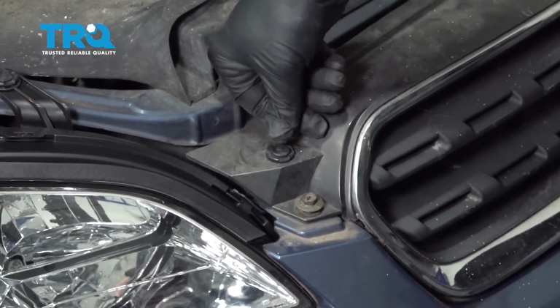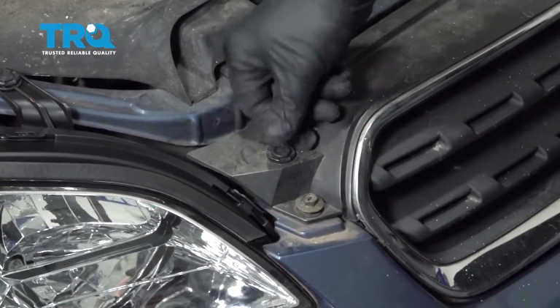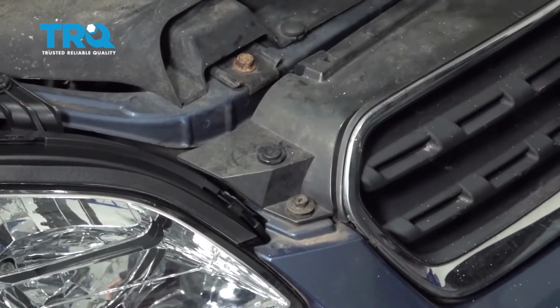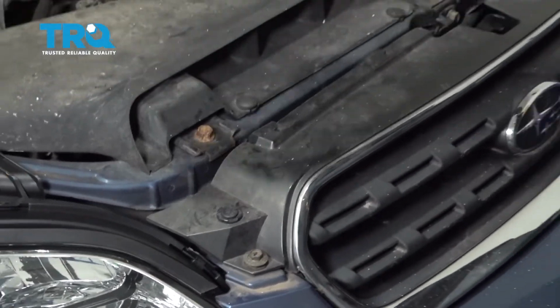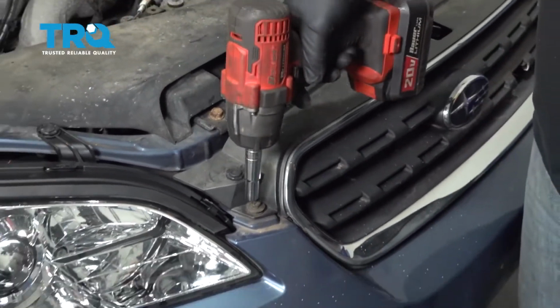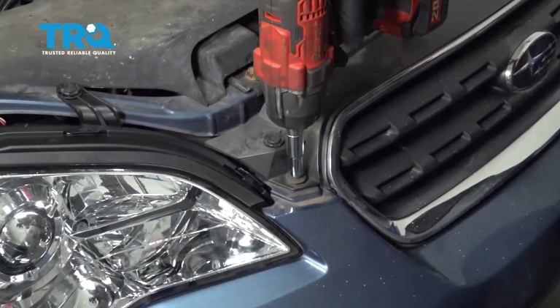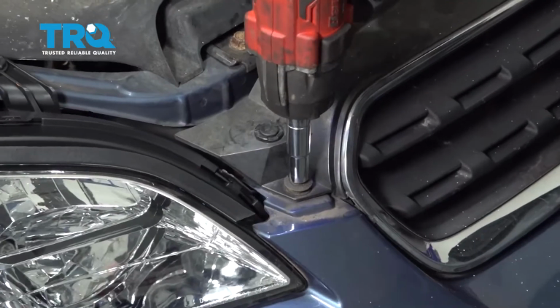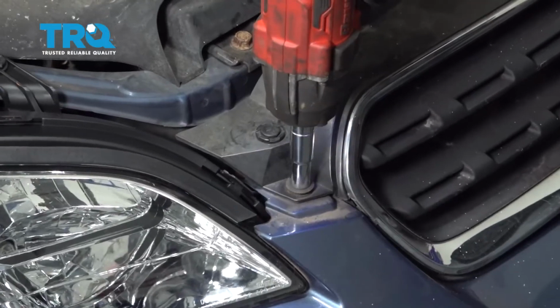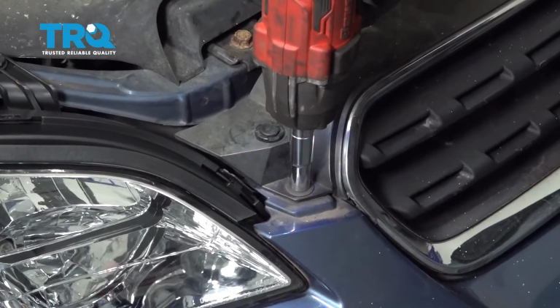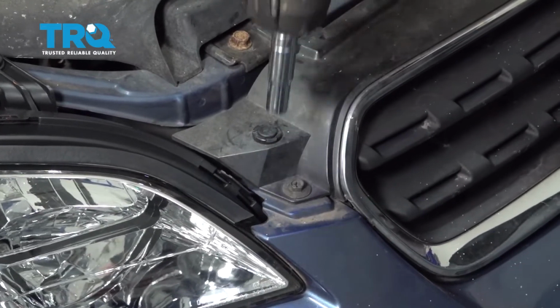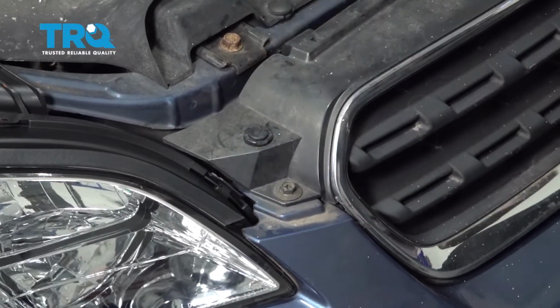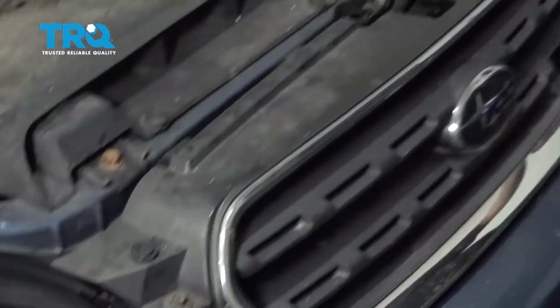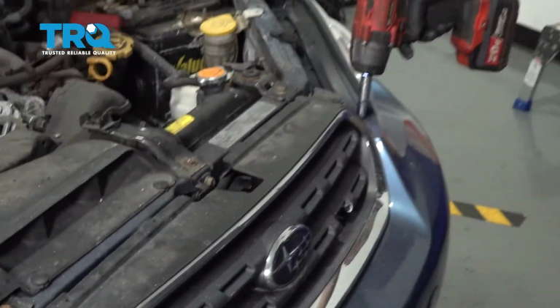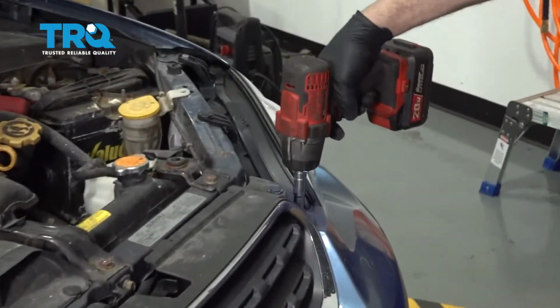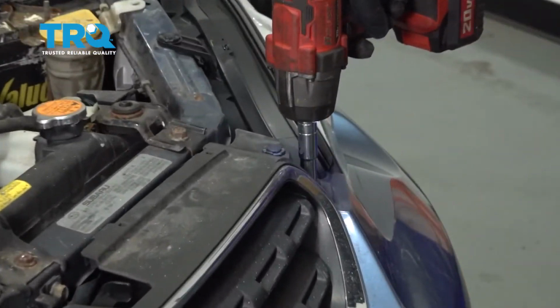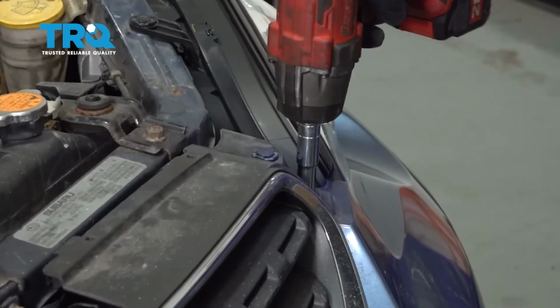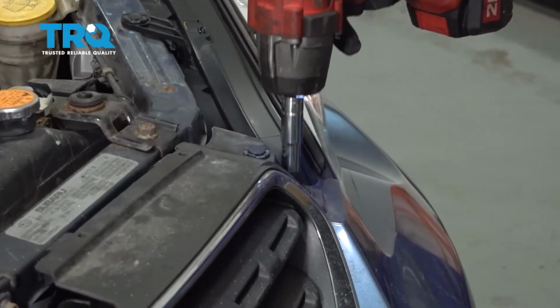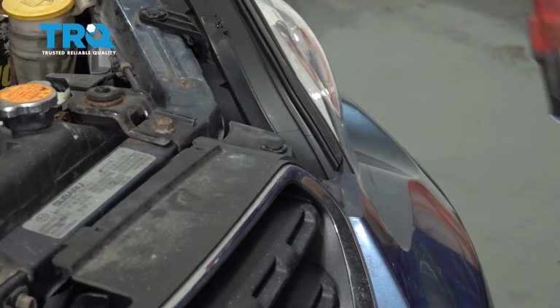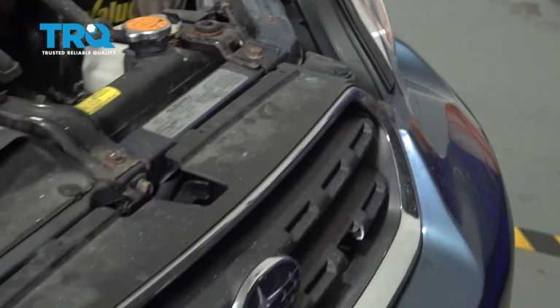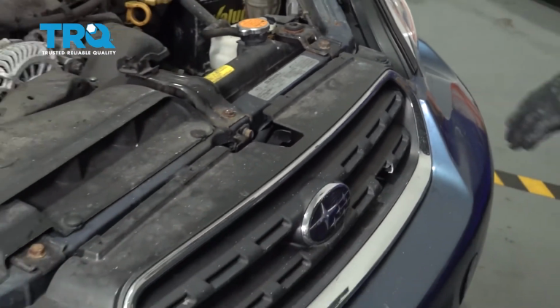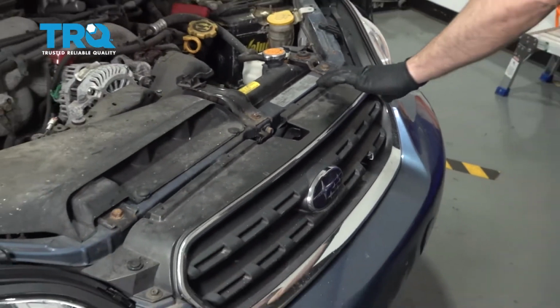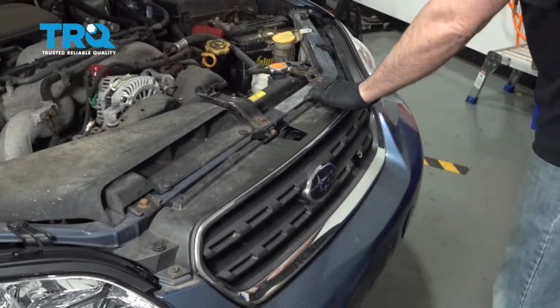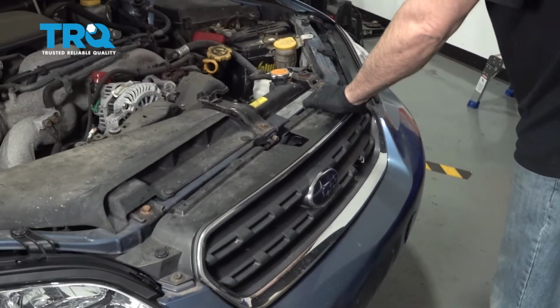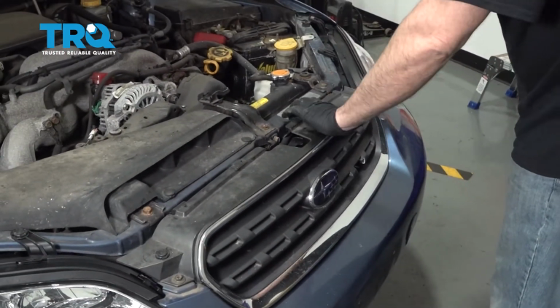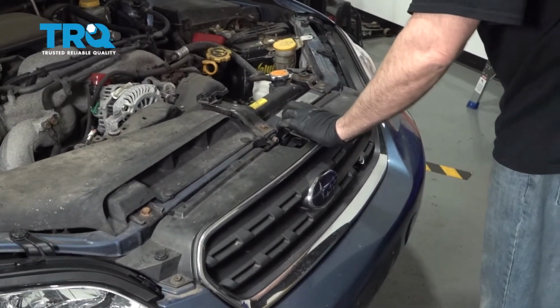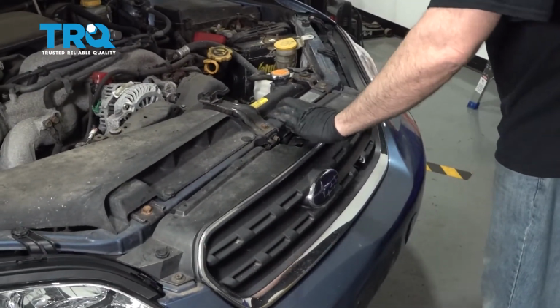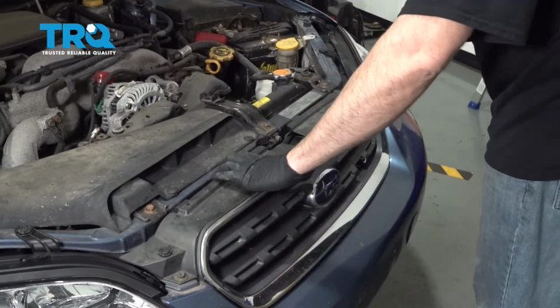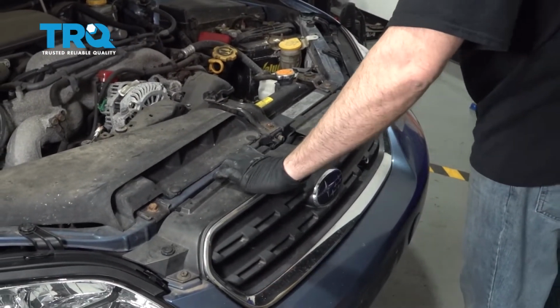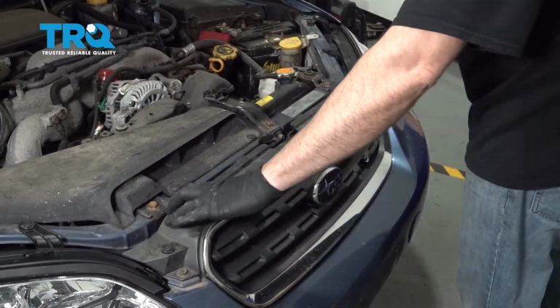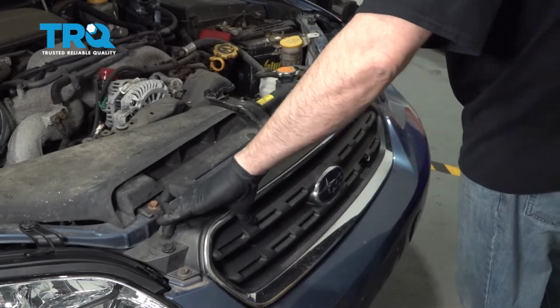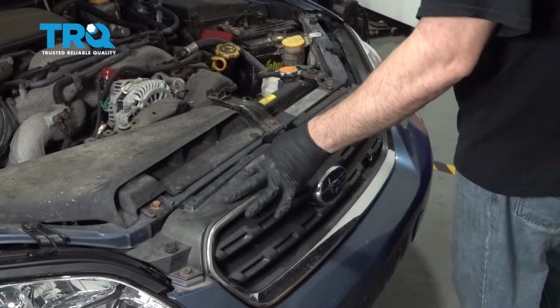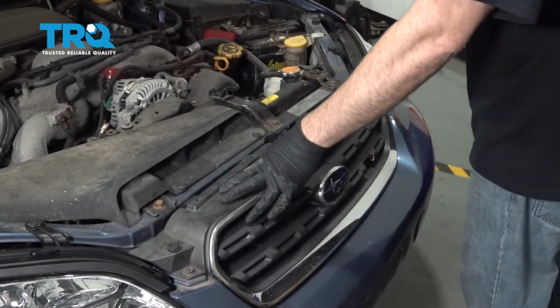Go ahead and tighten down the bolts. Make sure our grille is clipped in across the top, and you're all set.